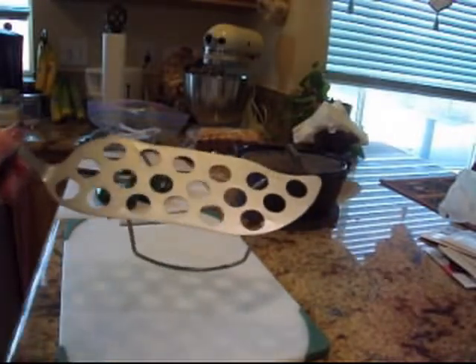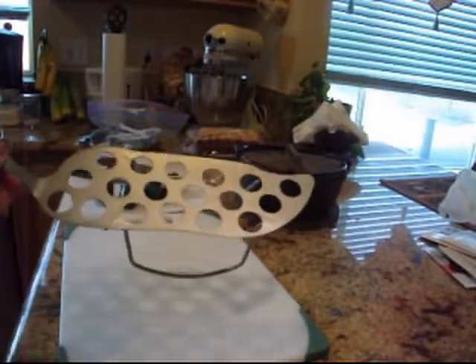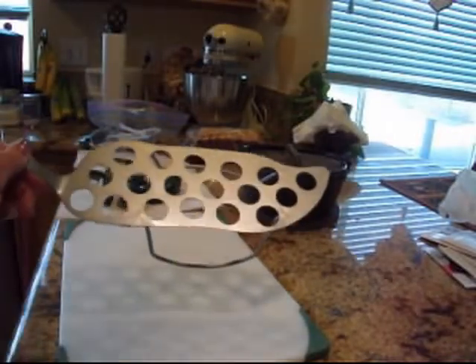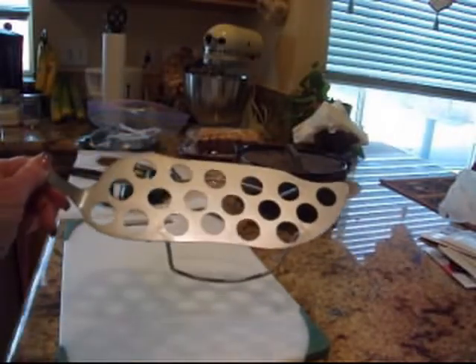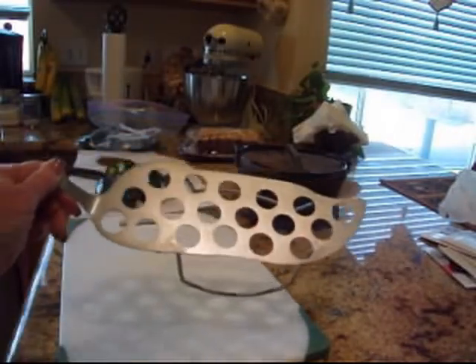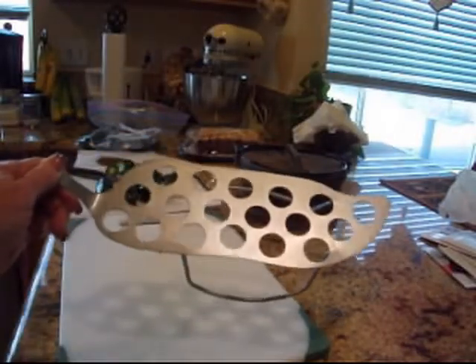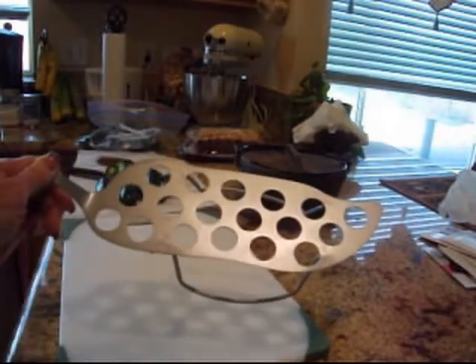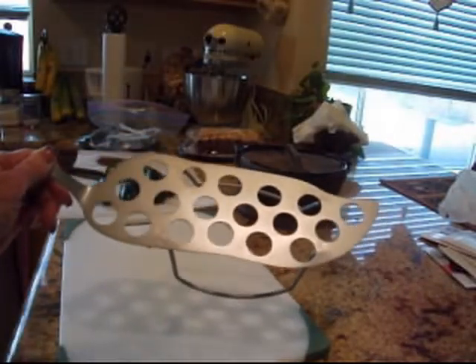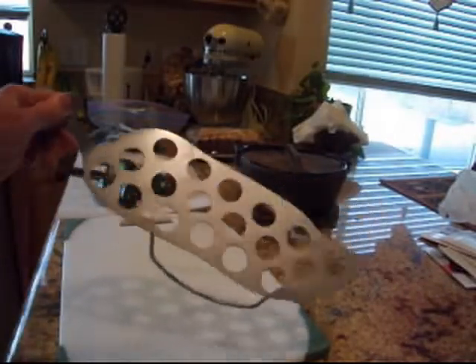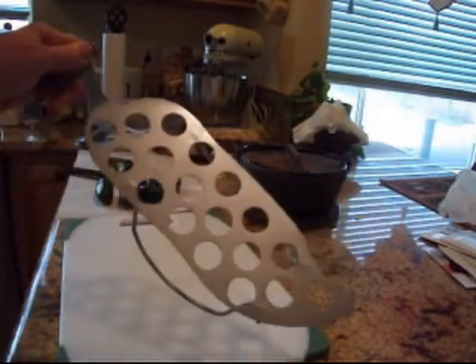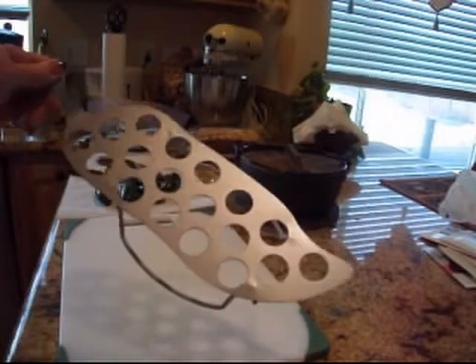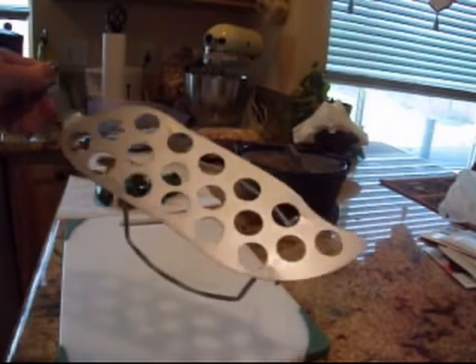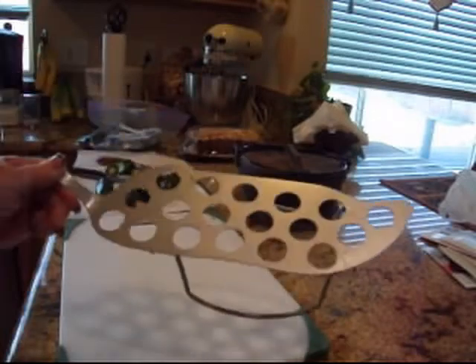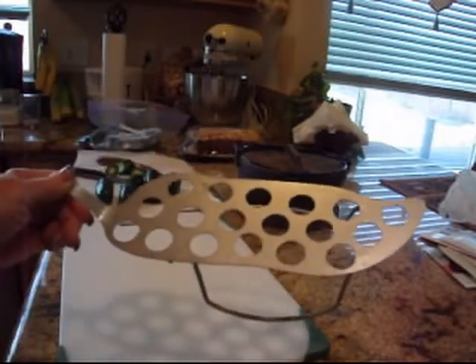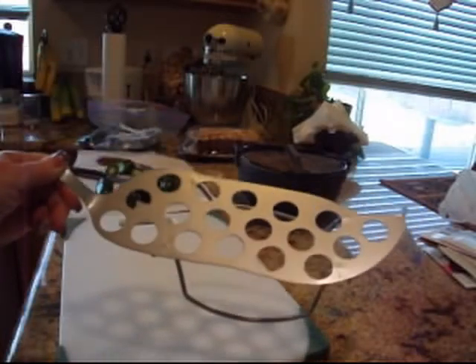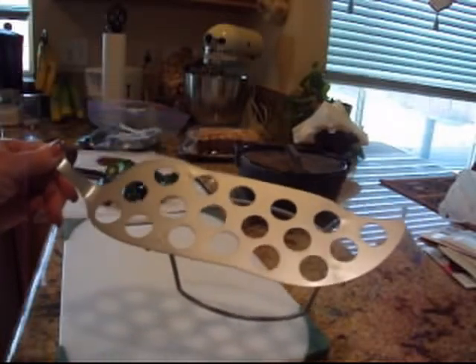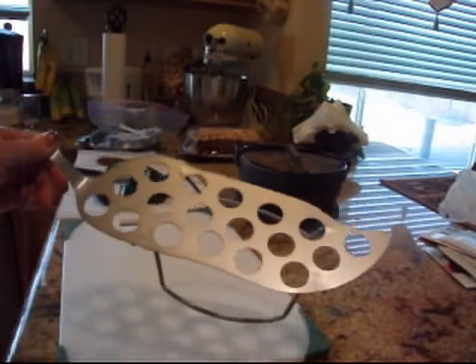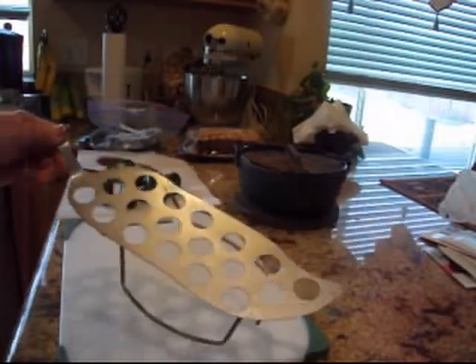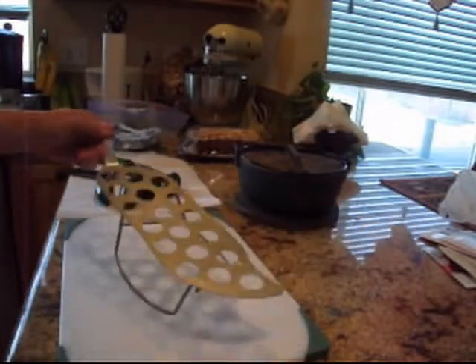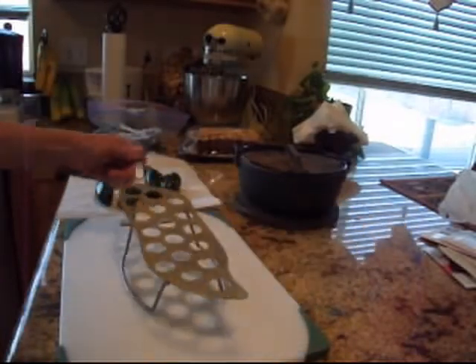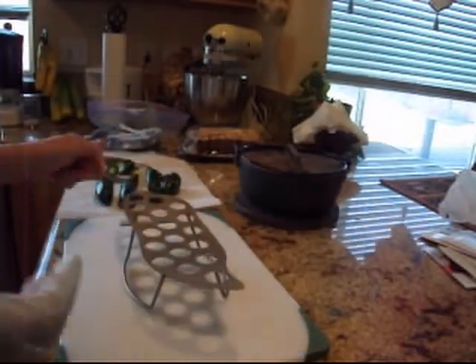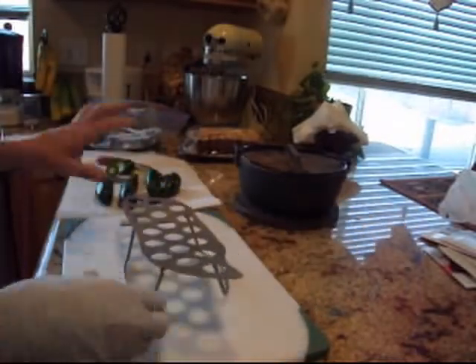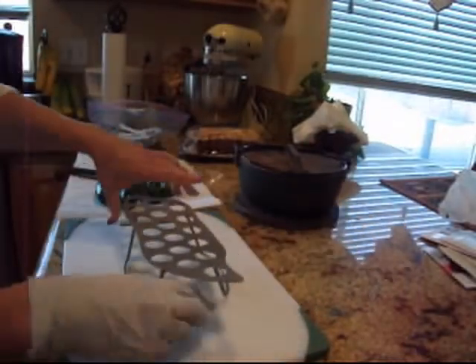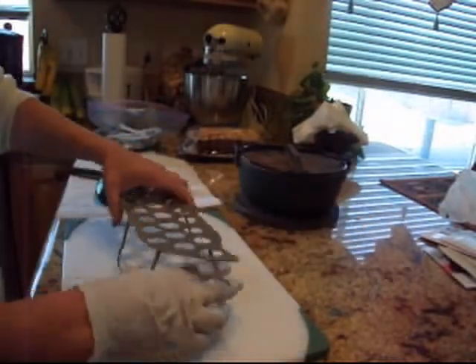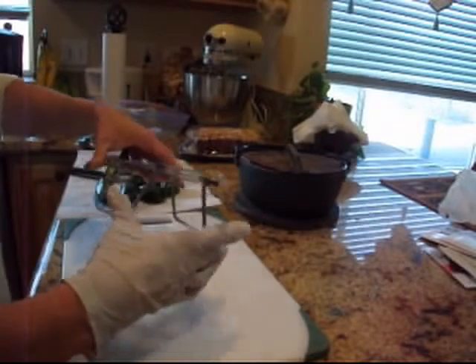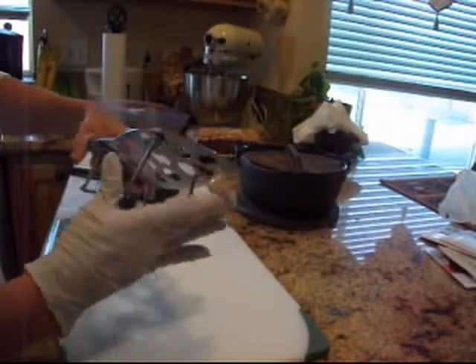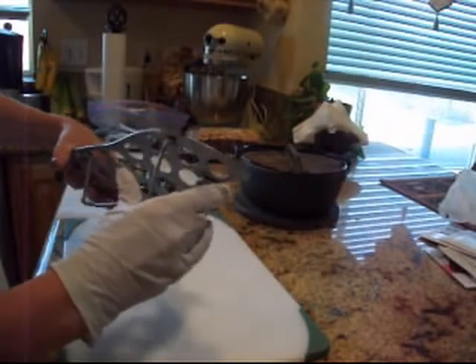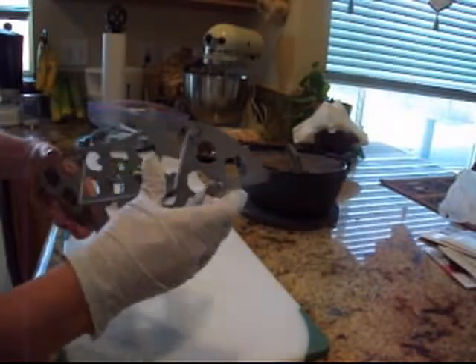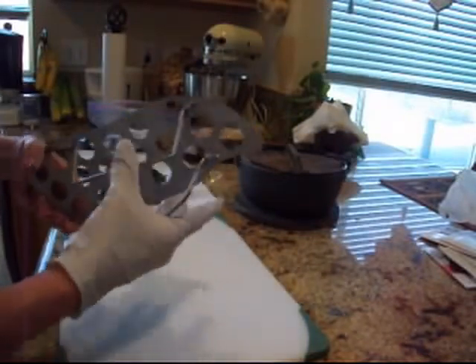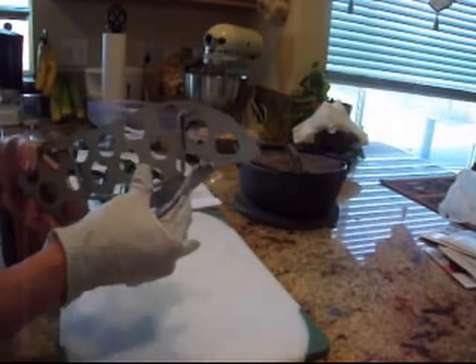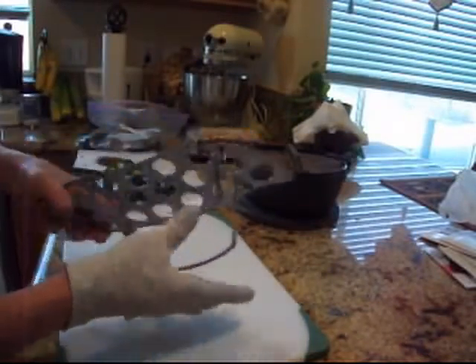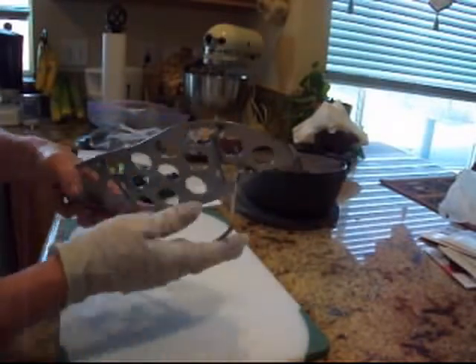I bought myself one, of course, because I have to test it out. This looks like a pepper — it's in the shape of a jalapeno. And this little stand folds down on itself.